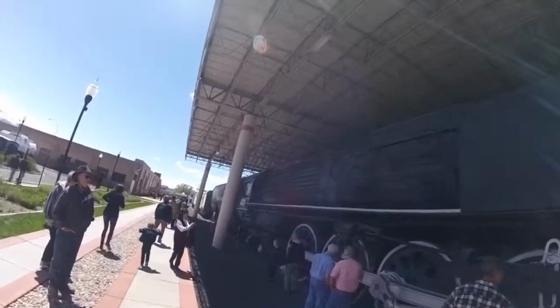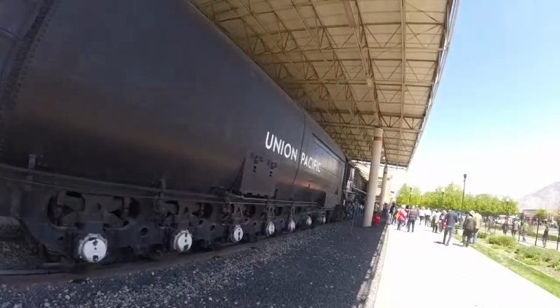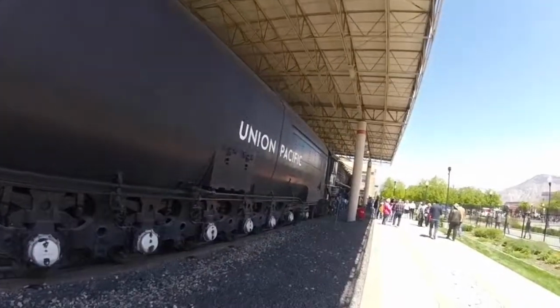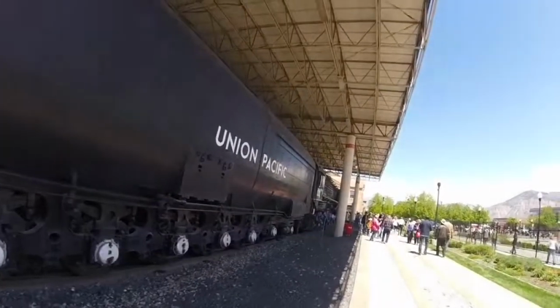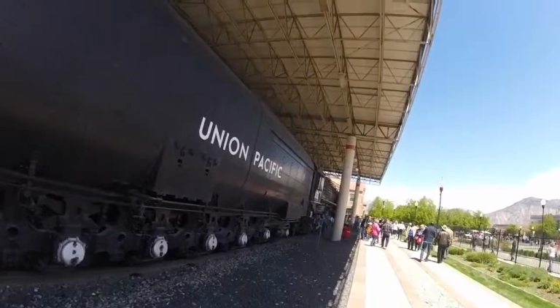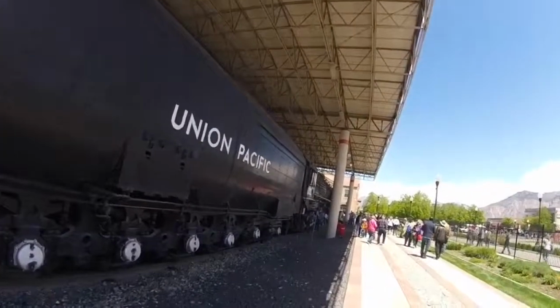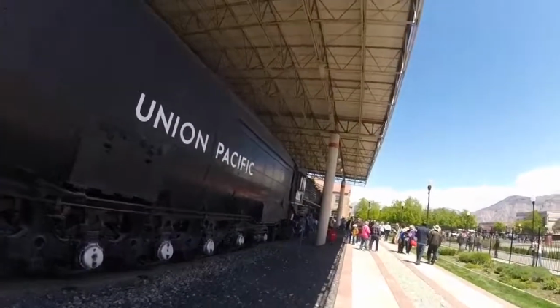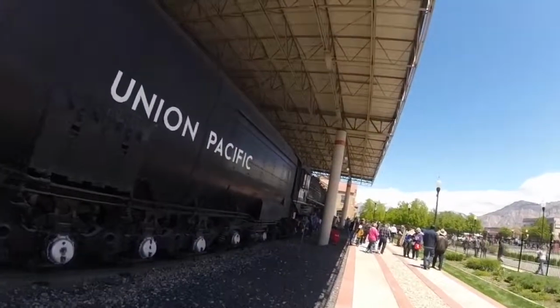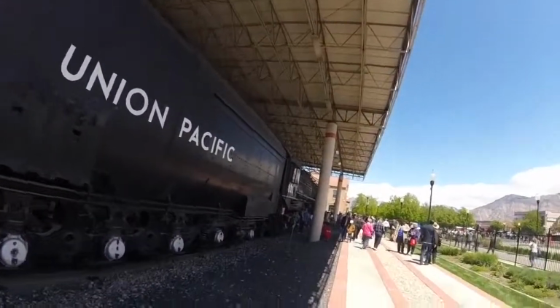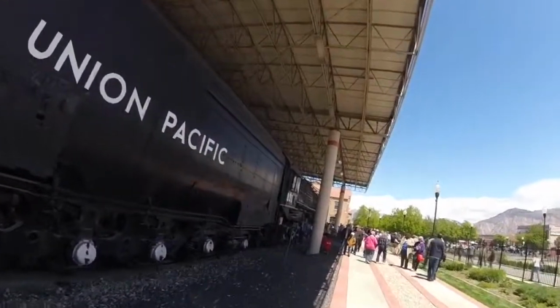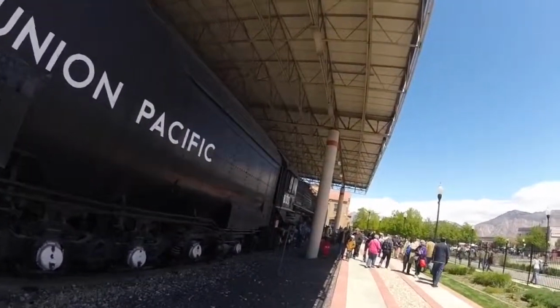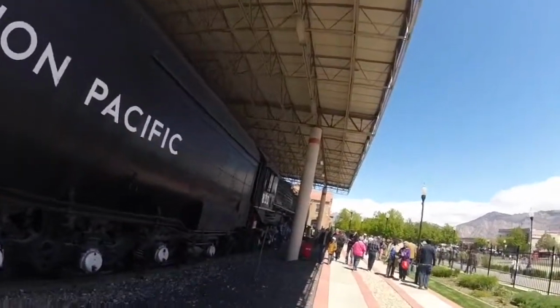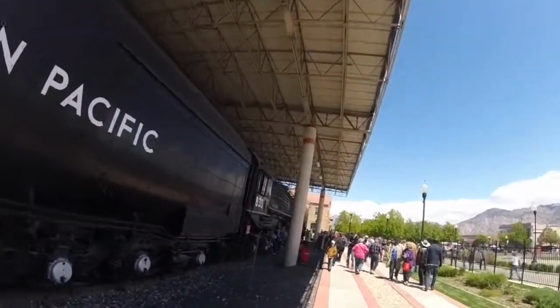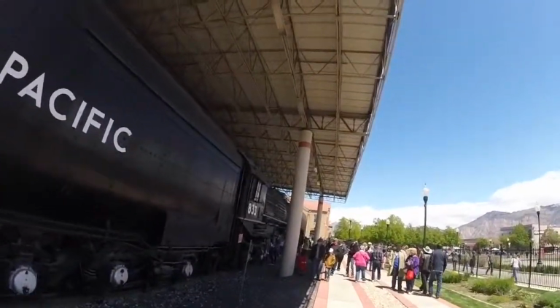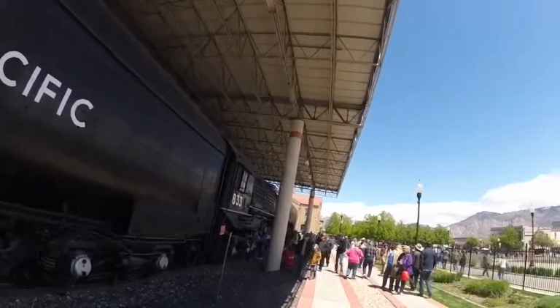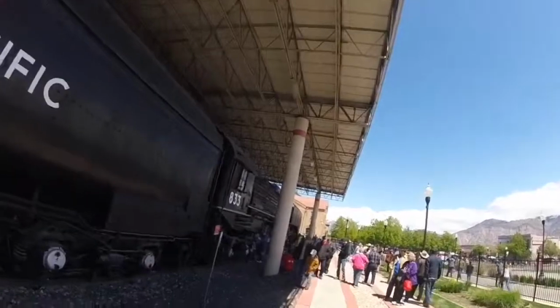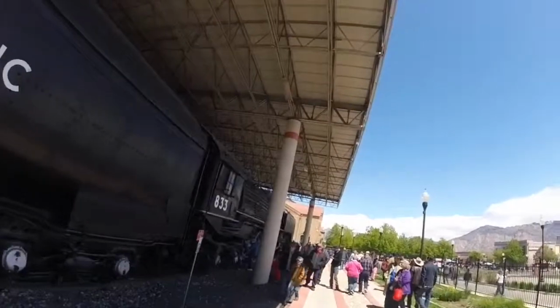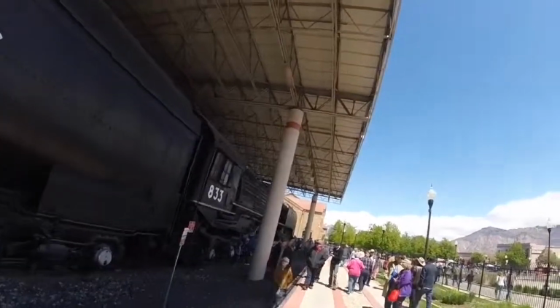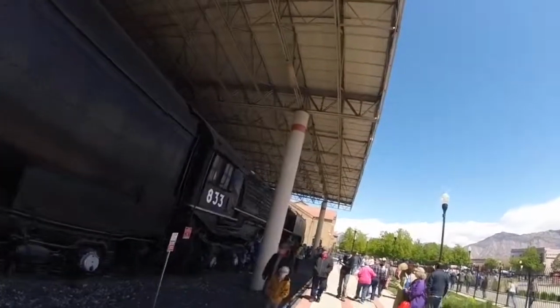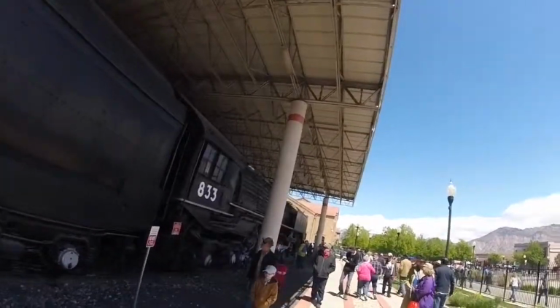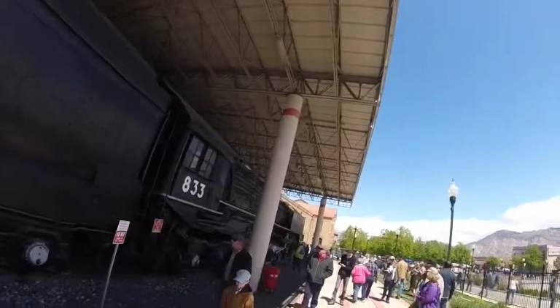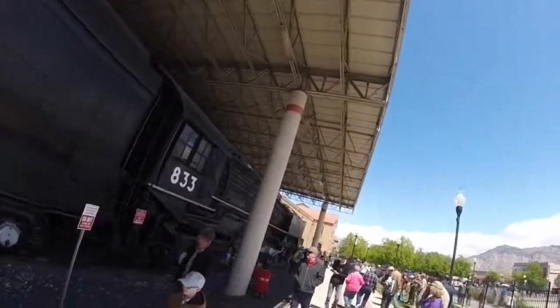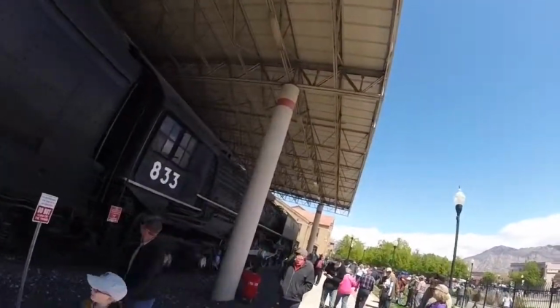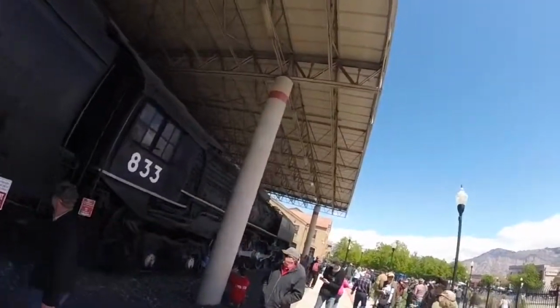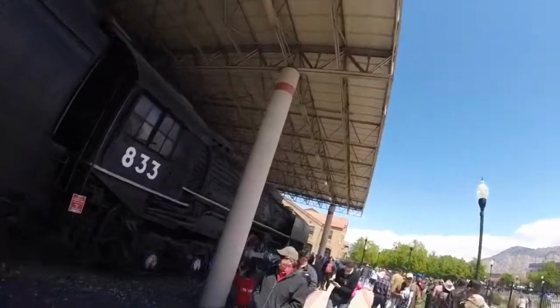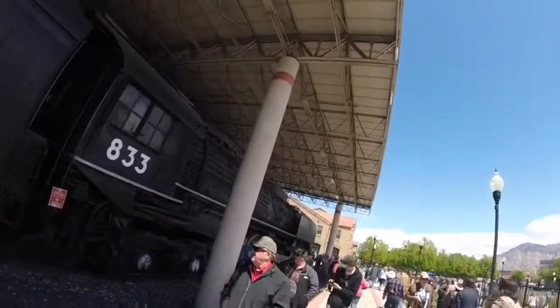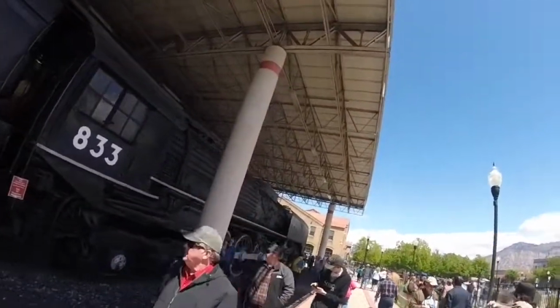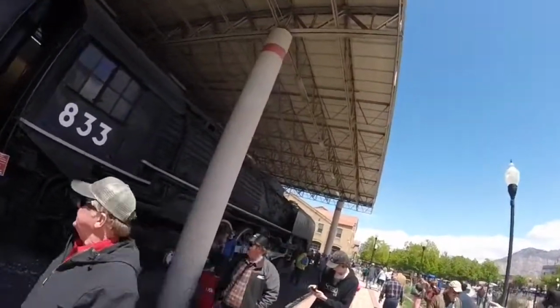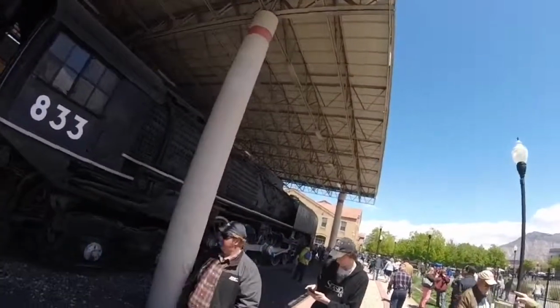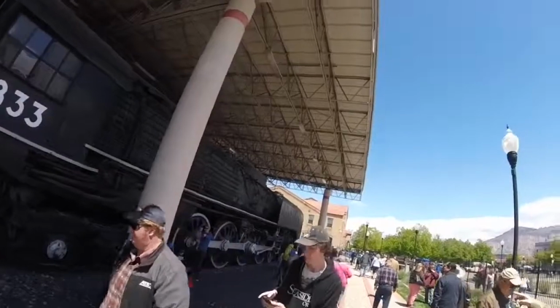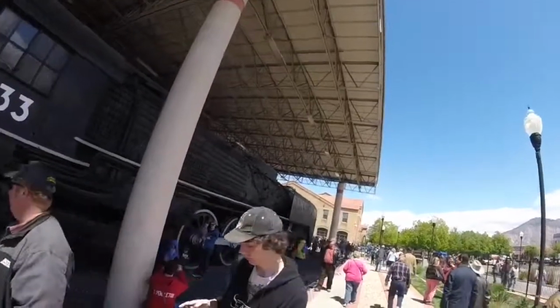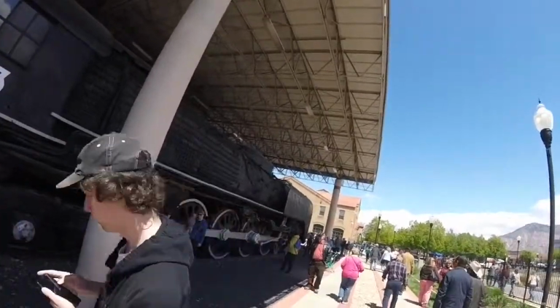Union Pacific 833 was built to burn coal, but it was too expensive, so 833 and all the other FEFs were converted to burn oil.